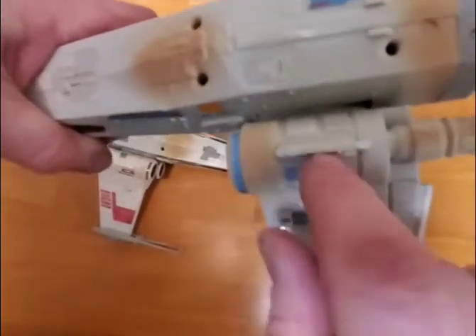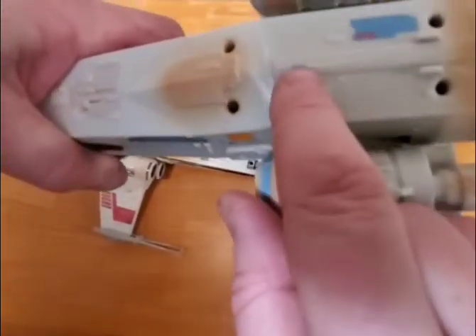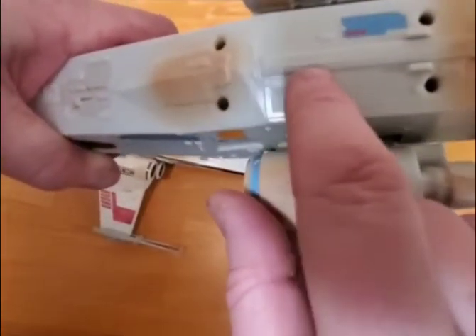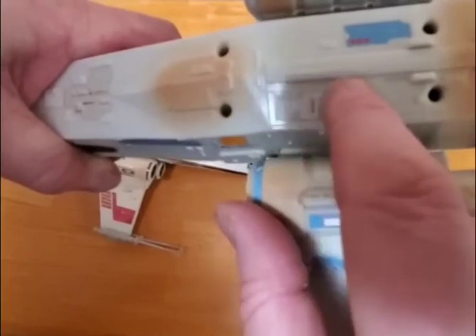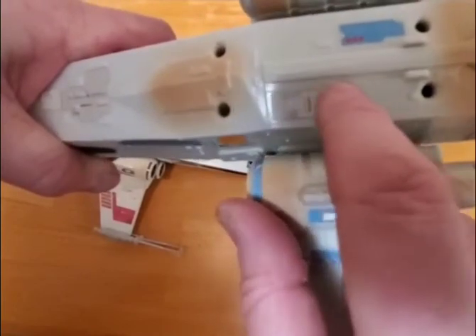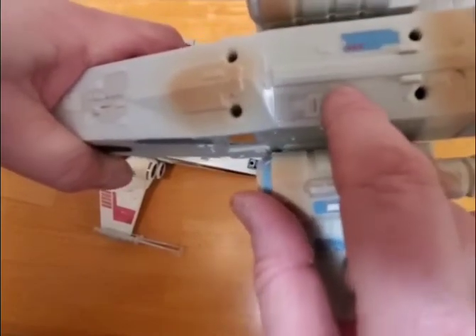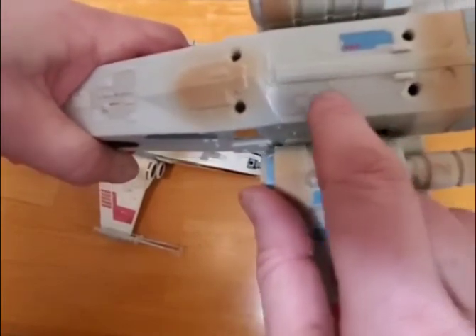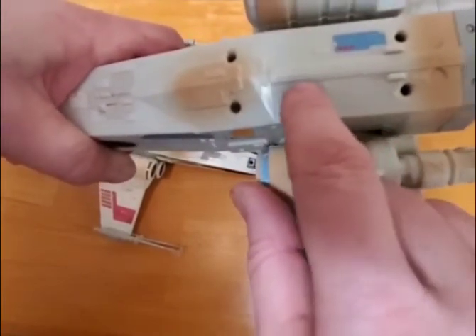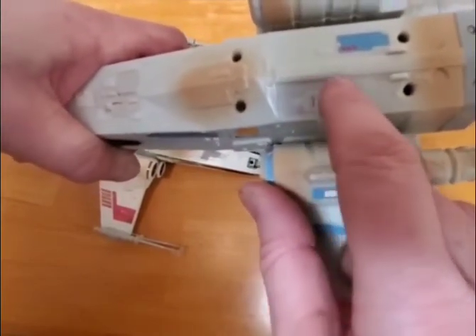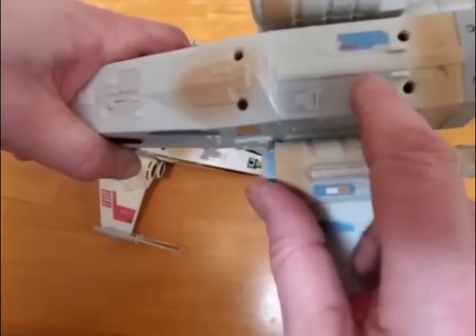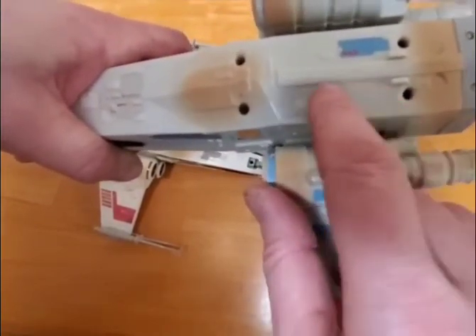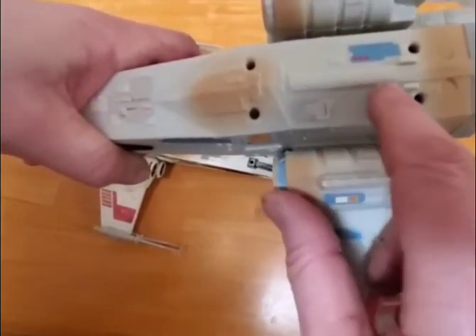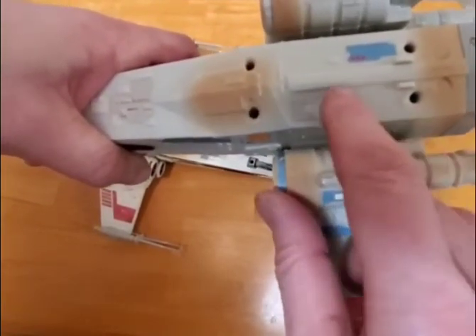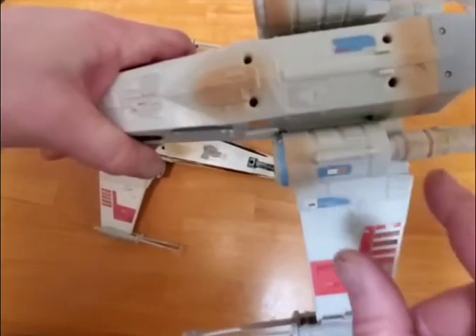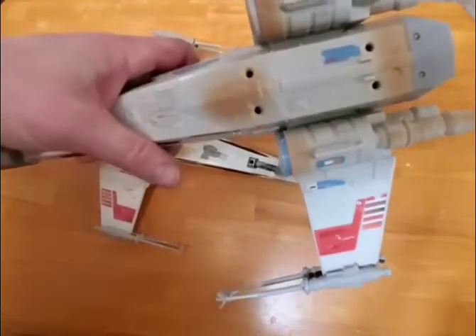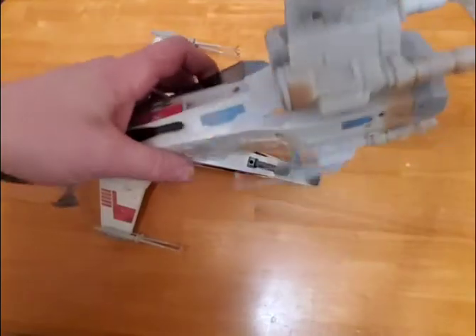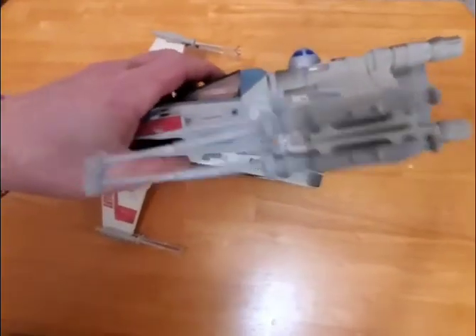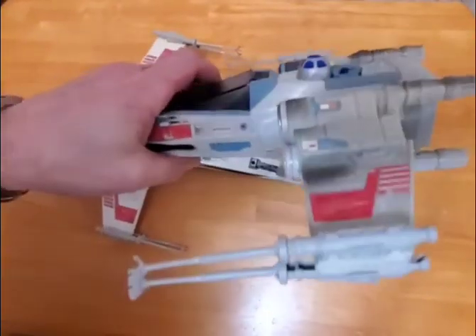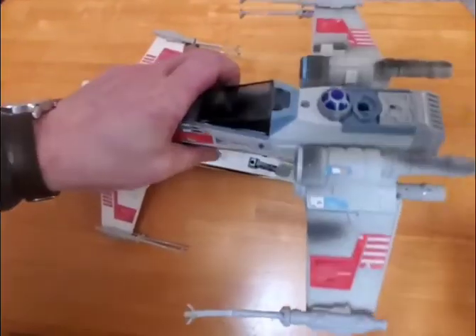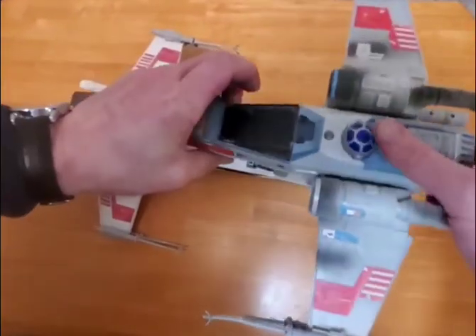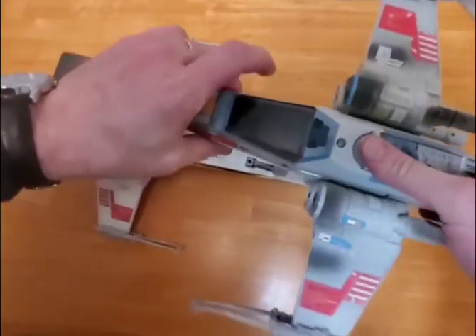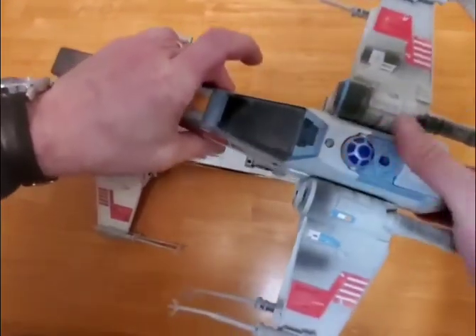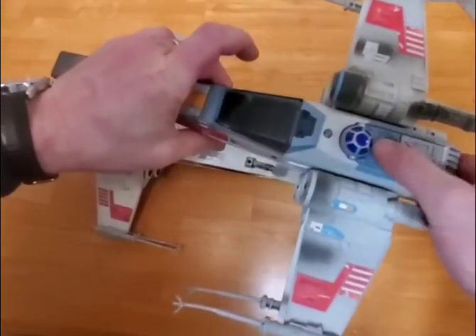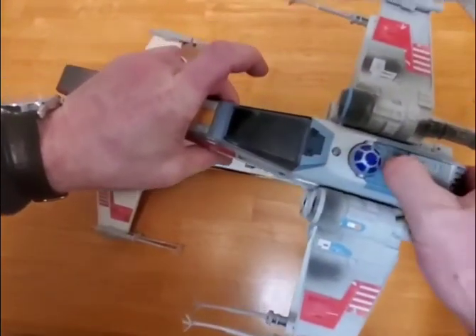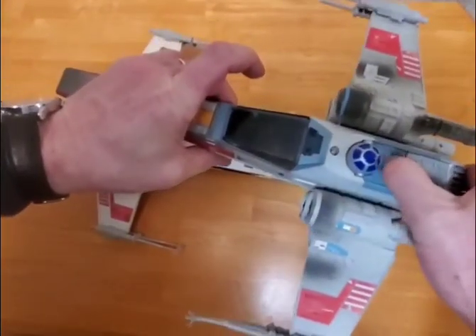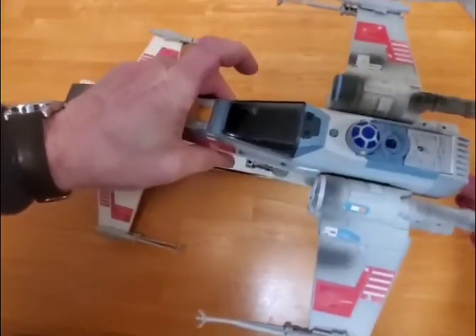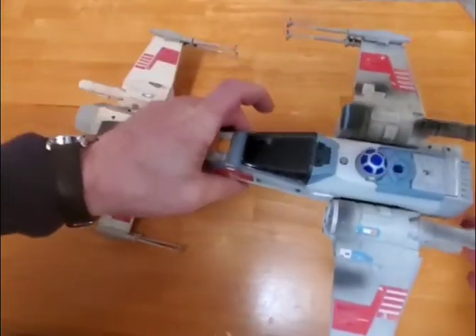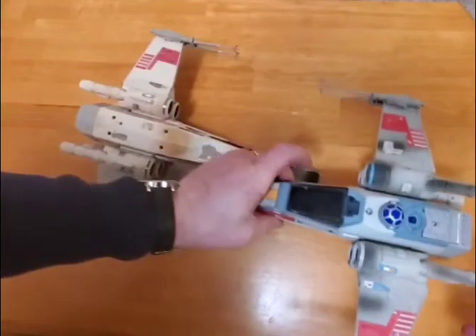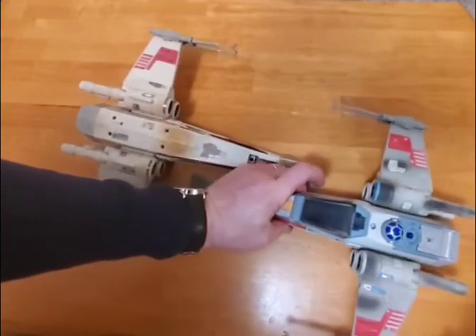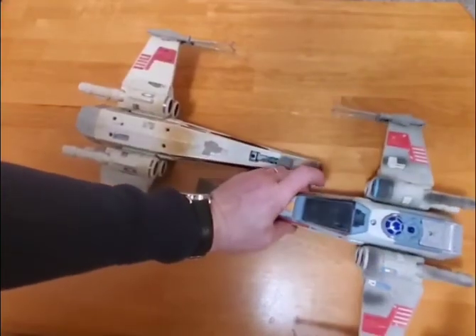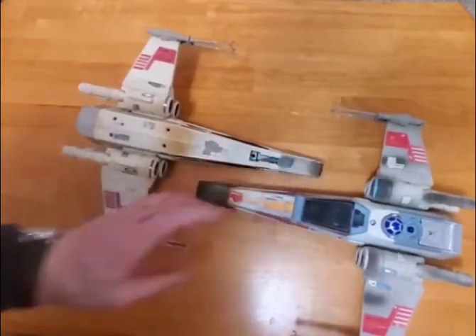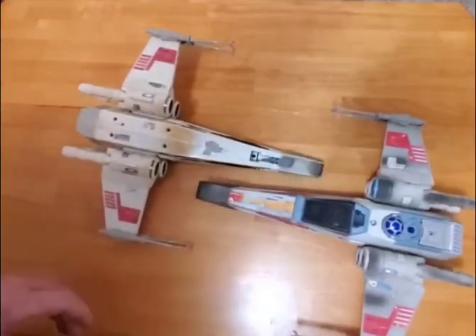It does have here — it's hard to read probably with the camera — a 2004 Lucasfilm Limited copyright date. The wings go up and down, and that's really the only unique feature of the ship.